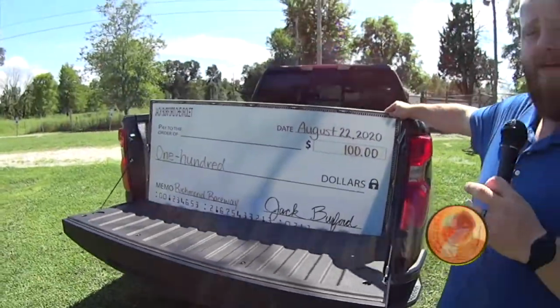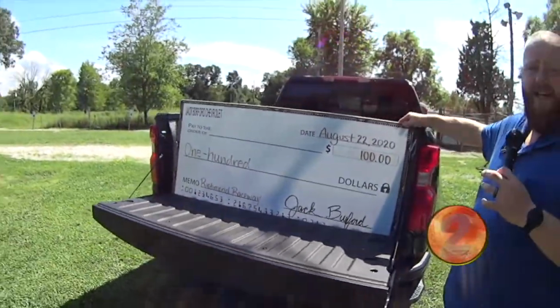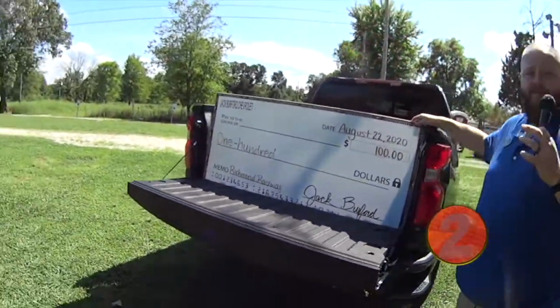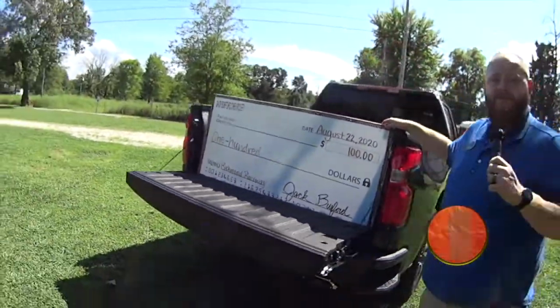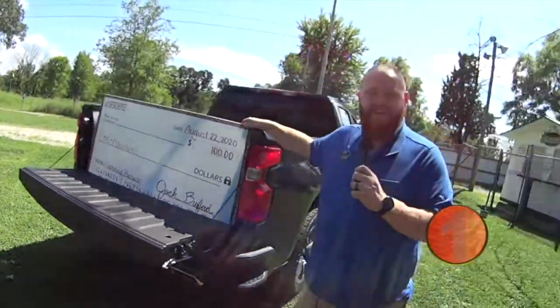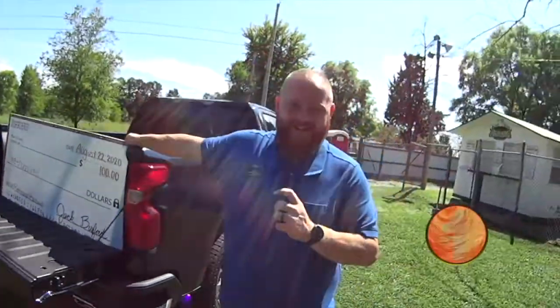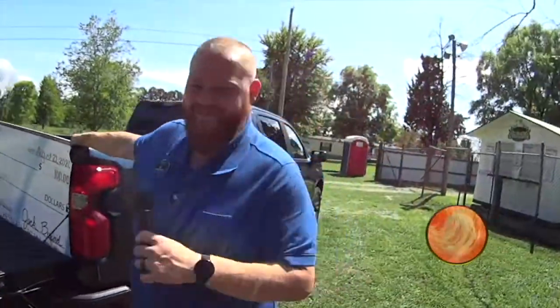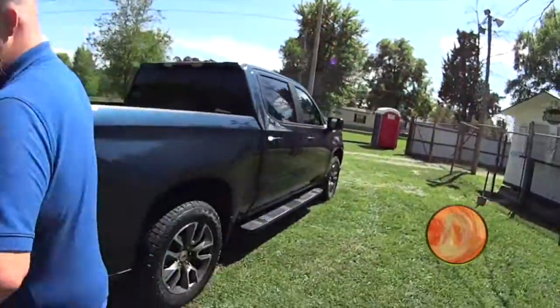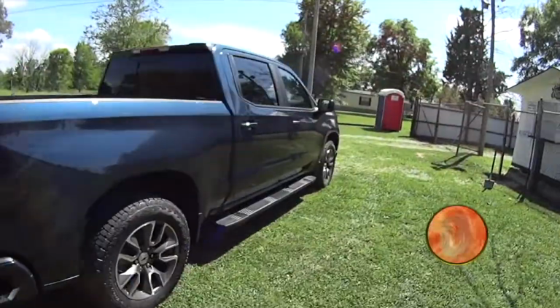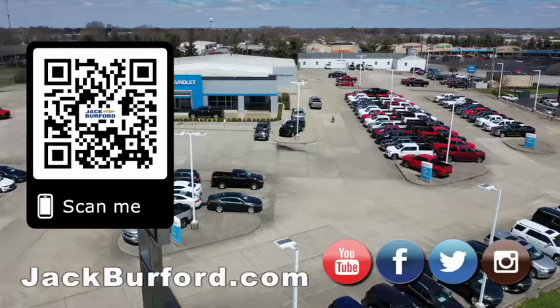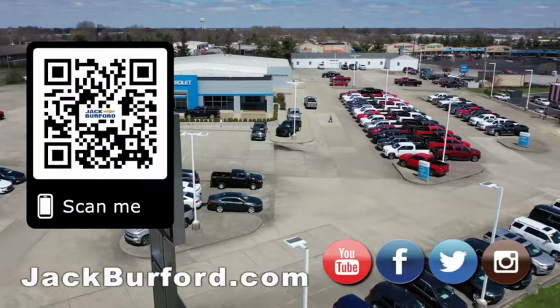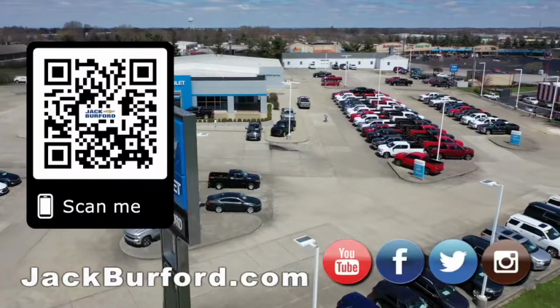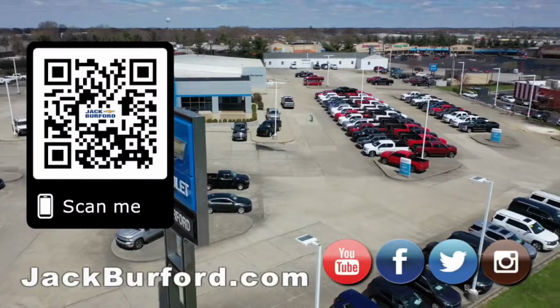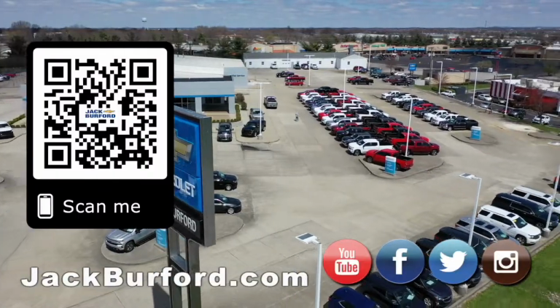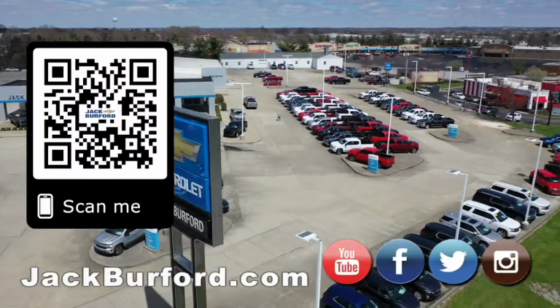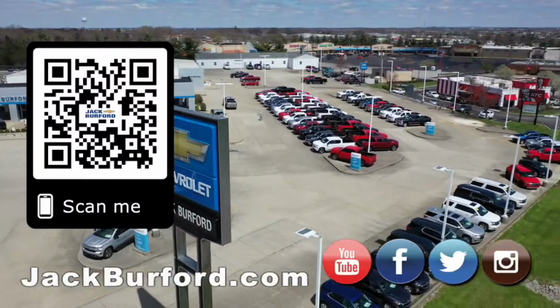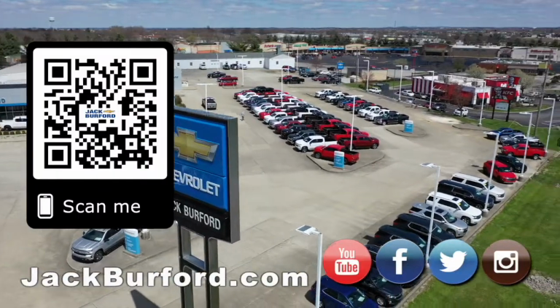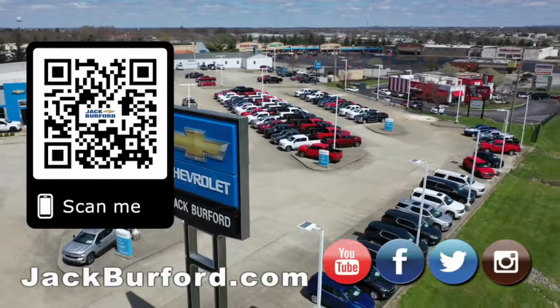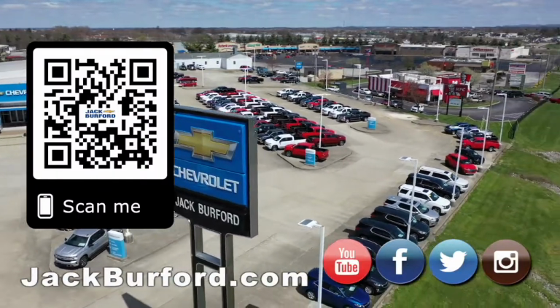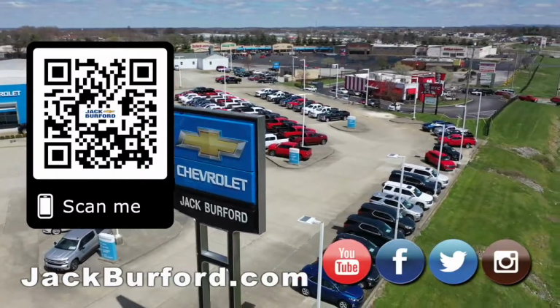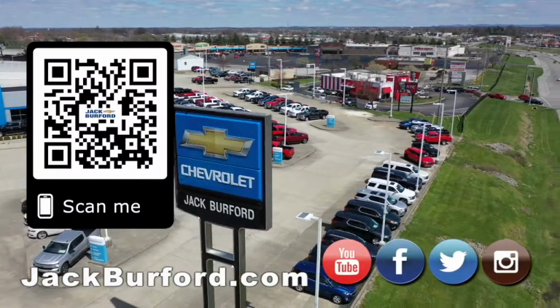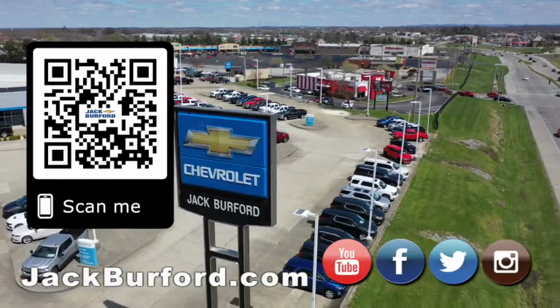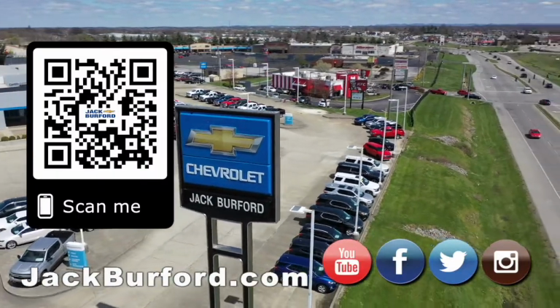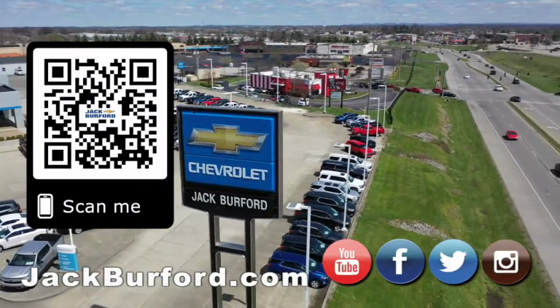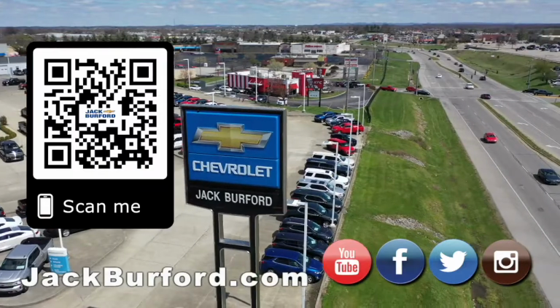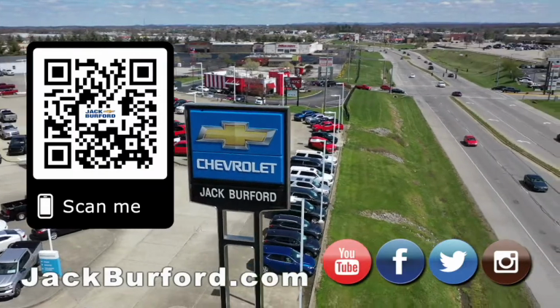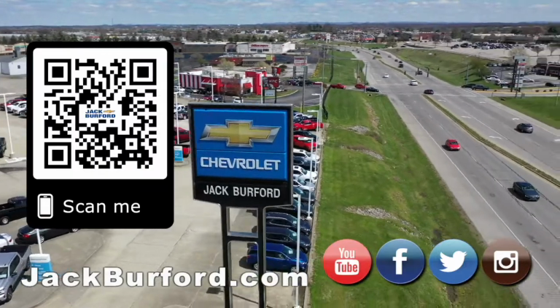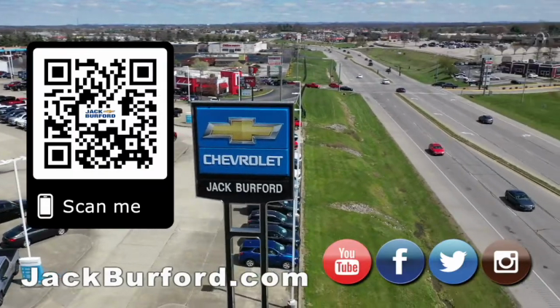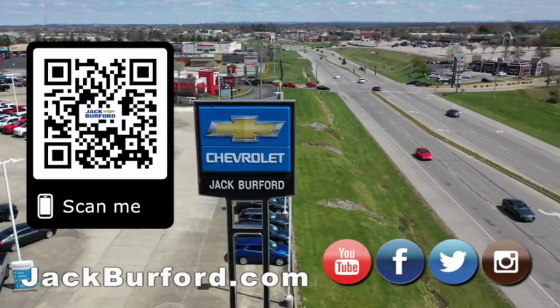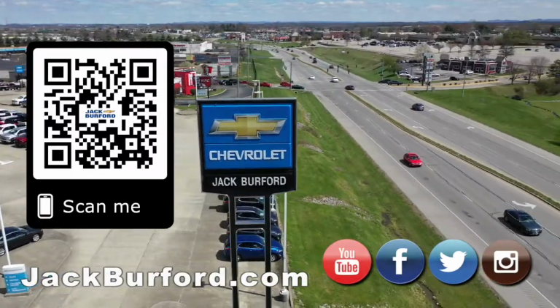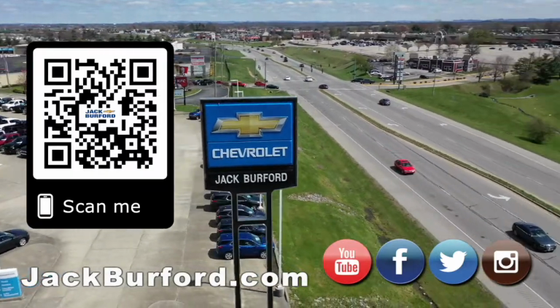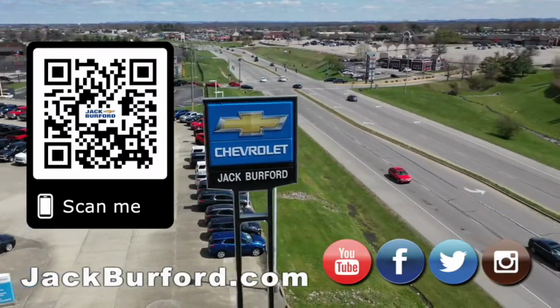Come out, check it out. We'll see y'all next time. Why would you buy a vehicle anywhere else? Make sure to visit us at jackburford.com and subscribe to our YouTube channel.